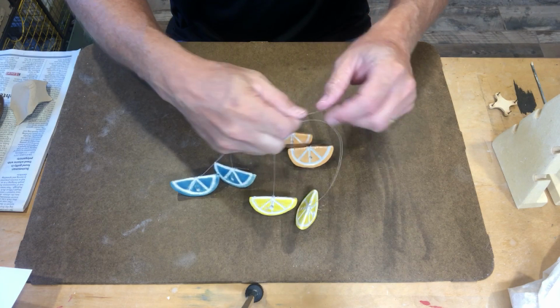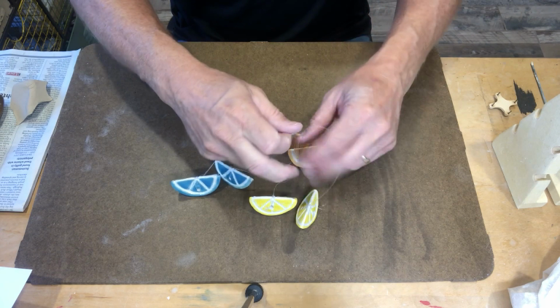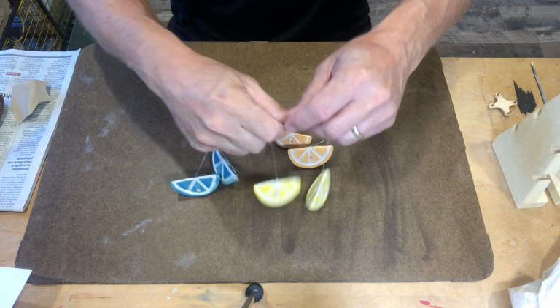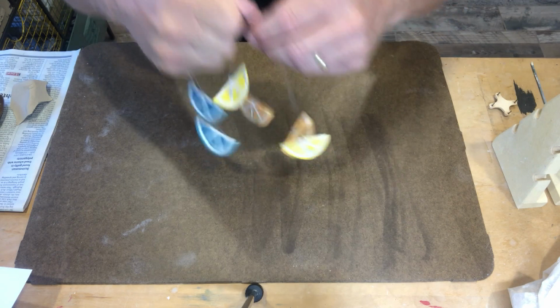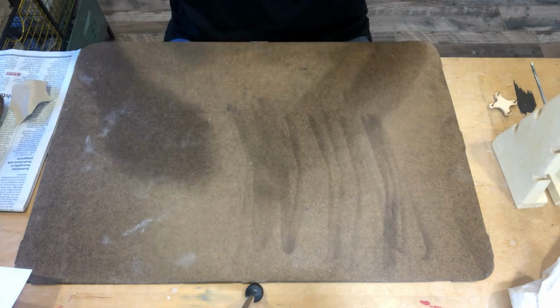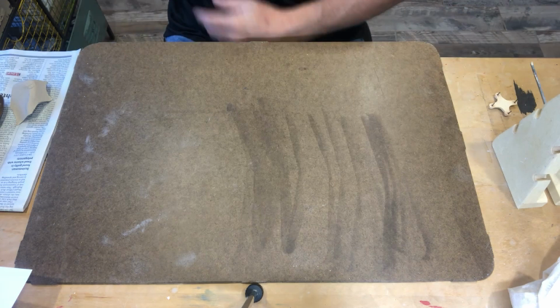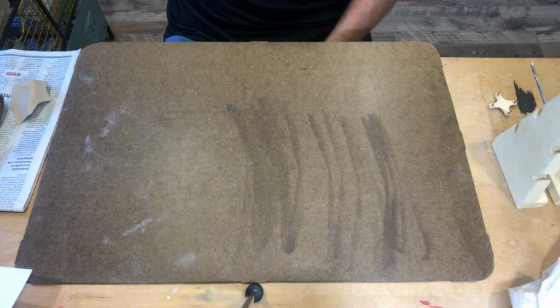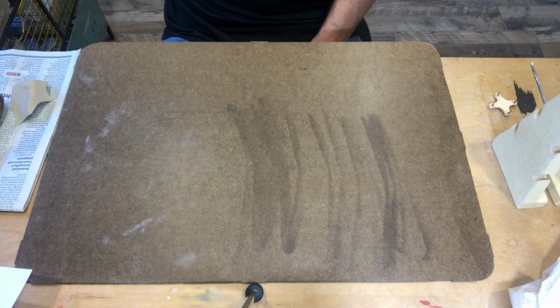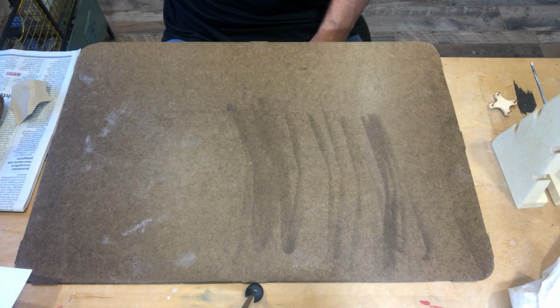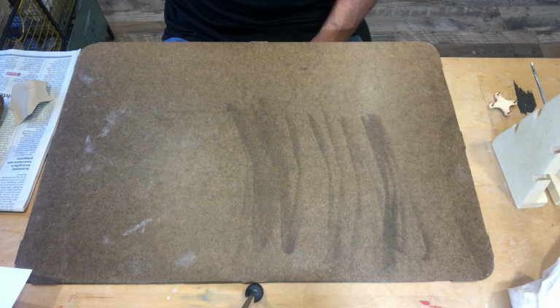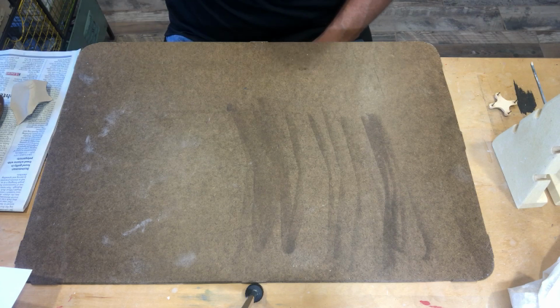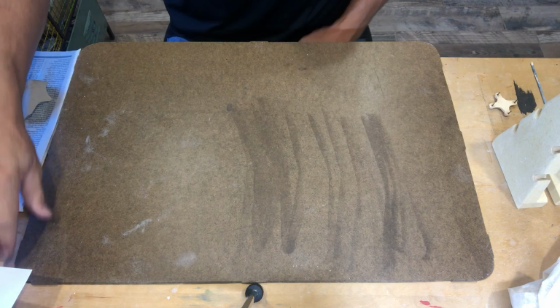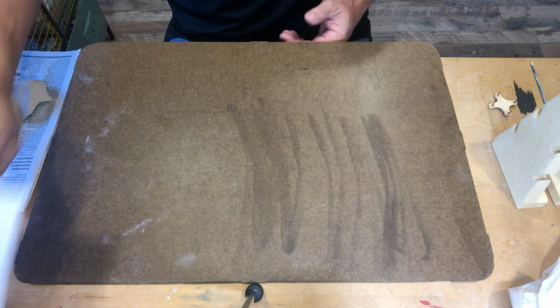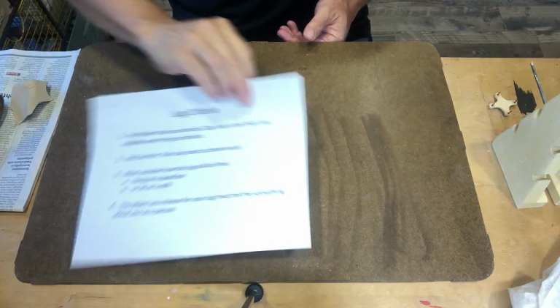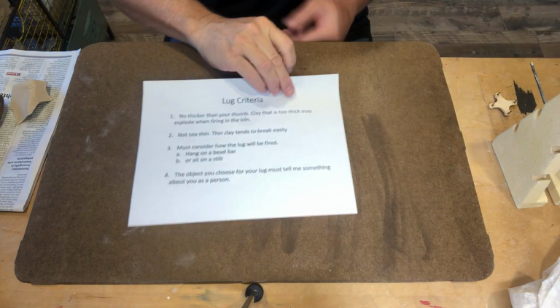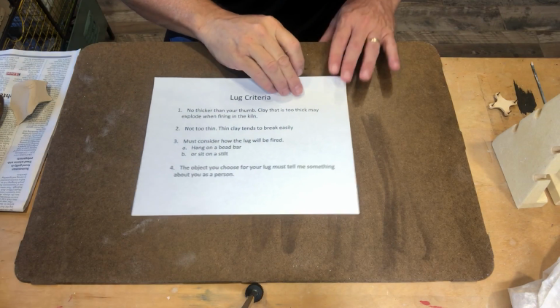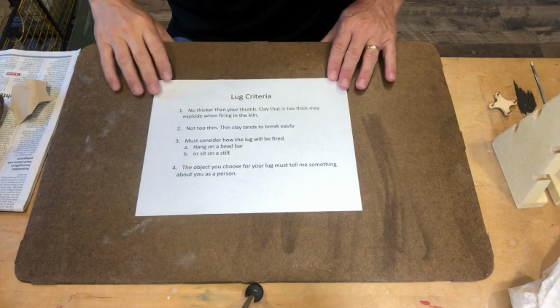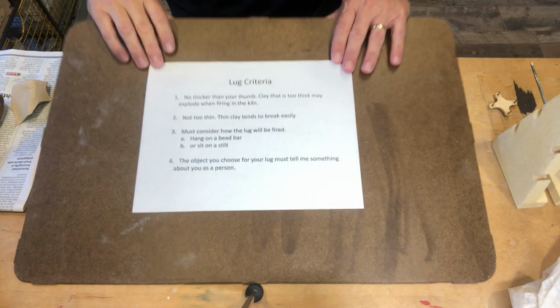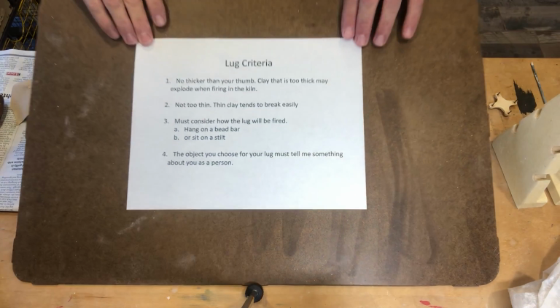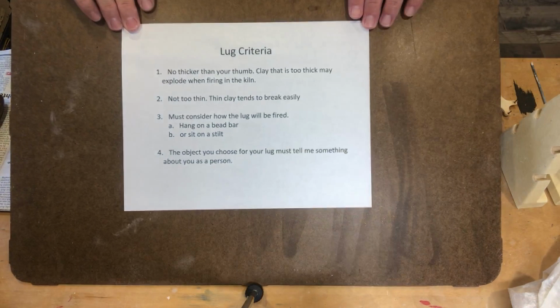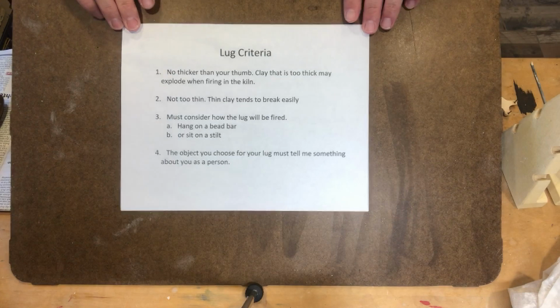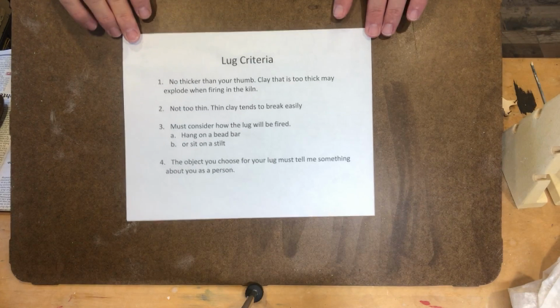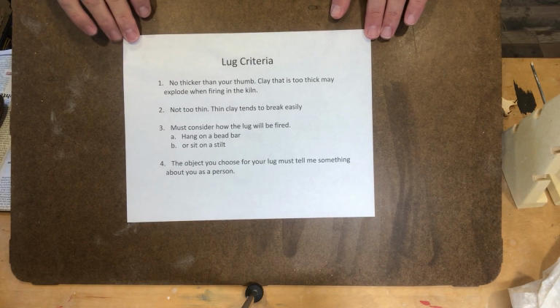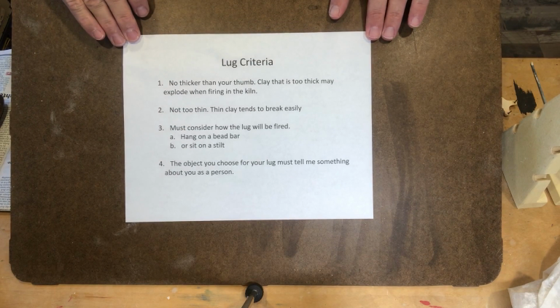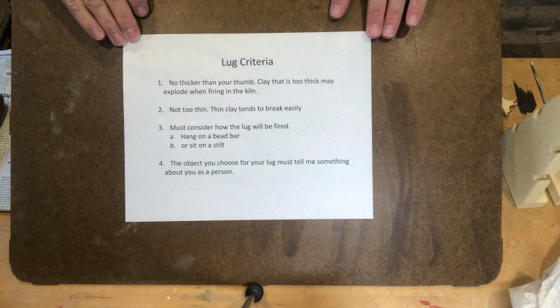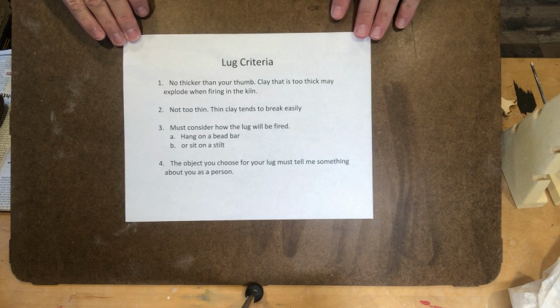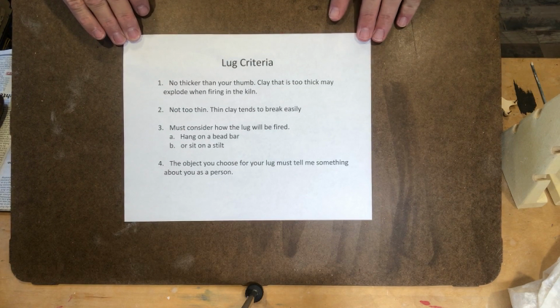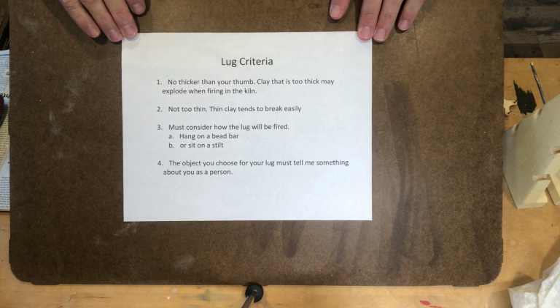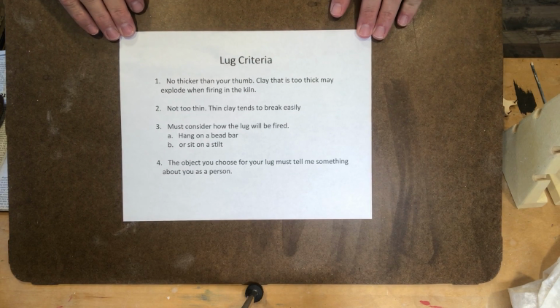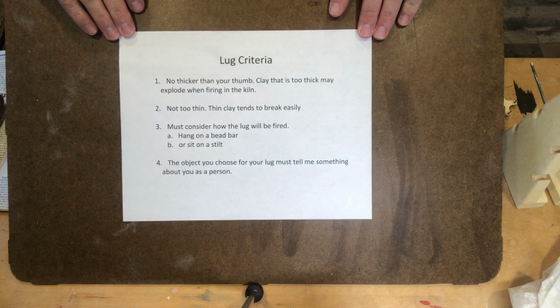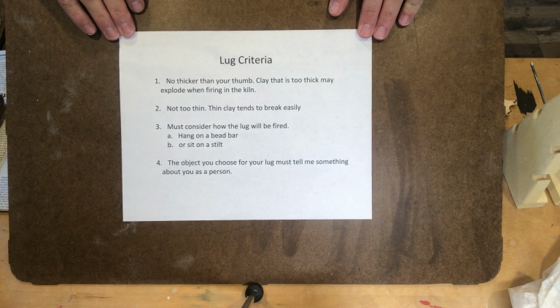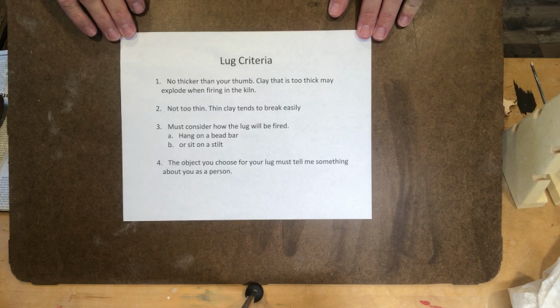So let's look at the criteria — some things to think about while you're making your cutoff wire. This criteria is also posted on Canvas so you can have a reminder of what it is.